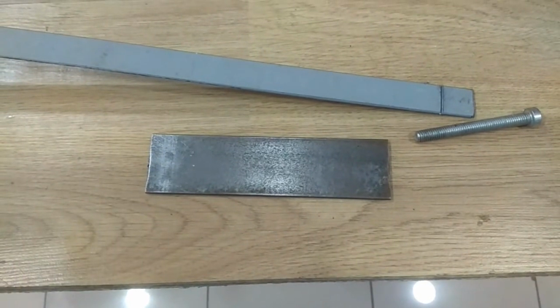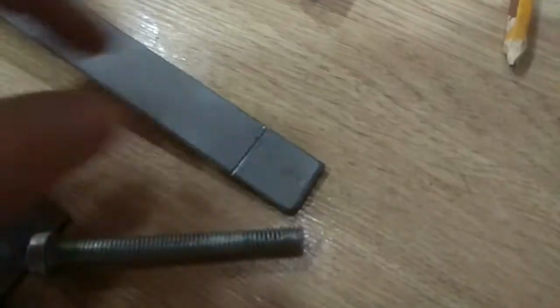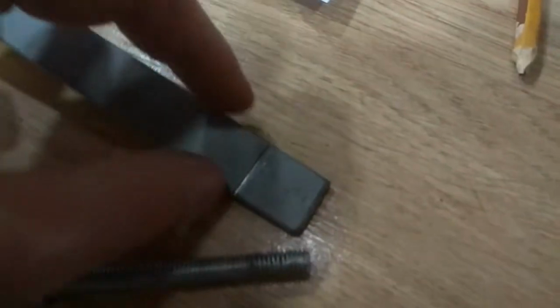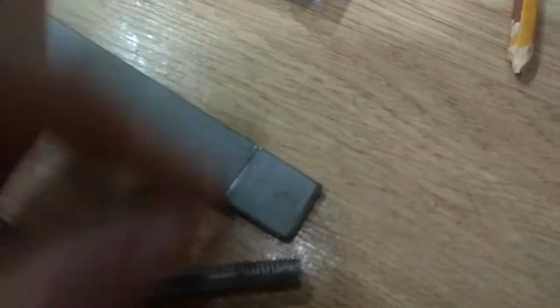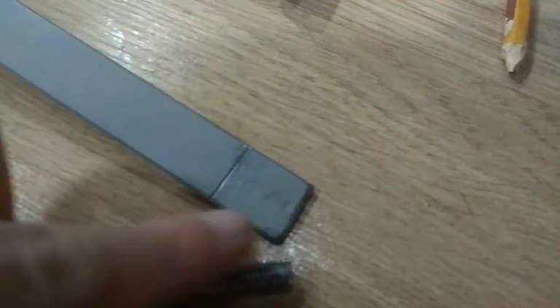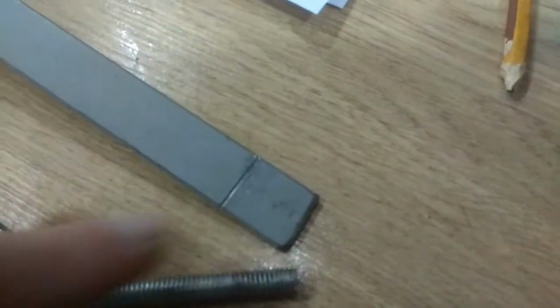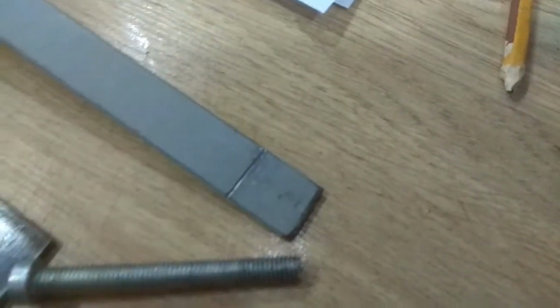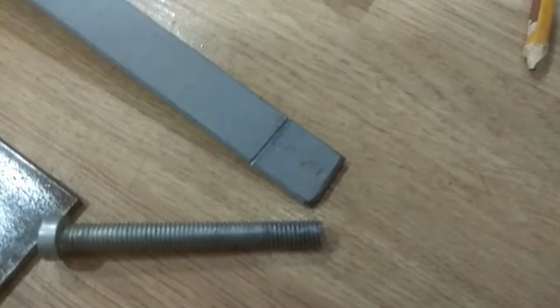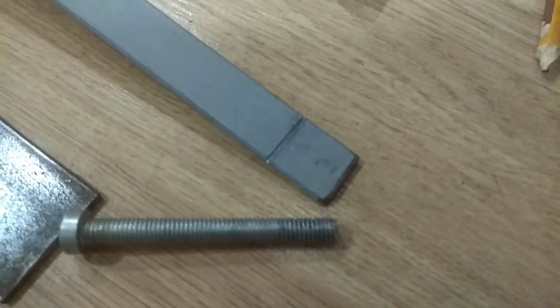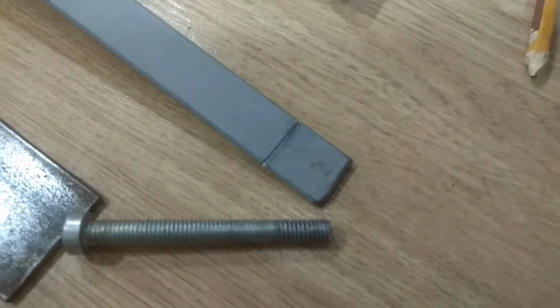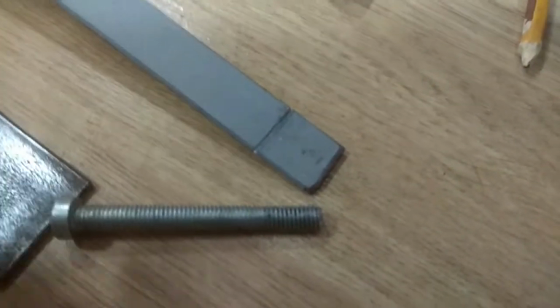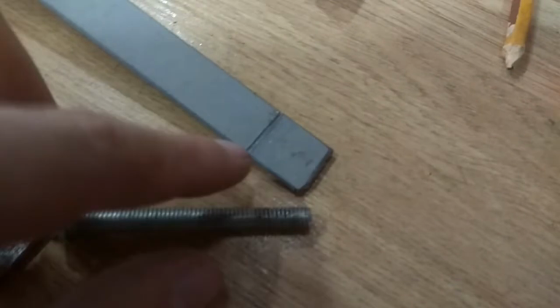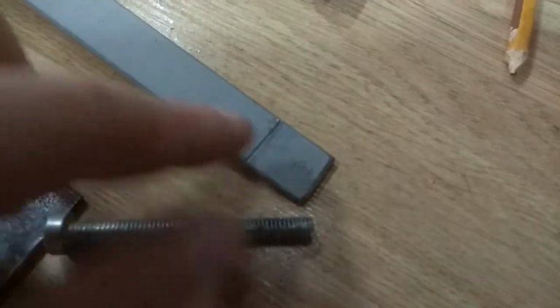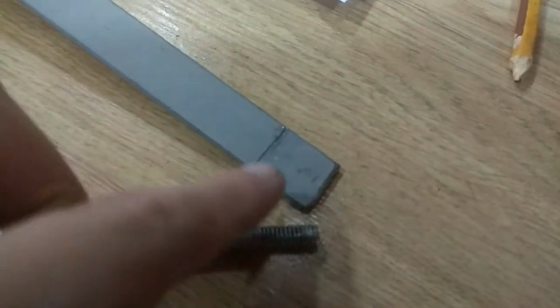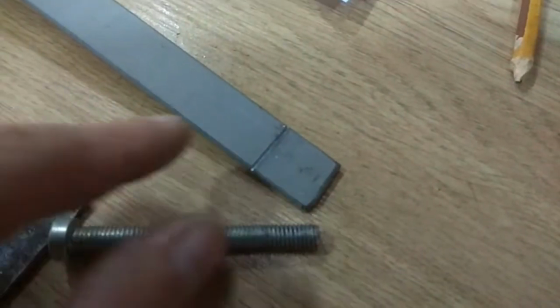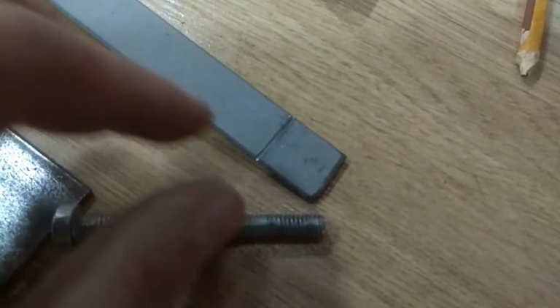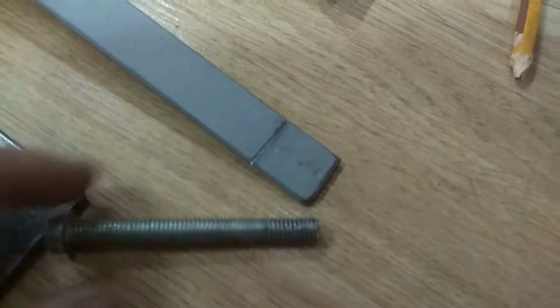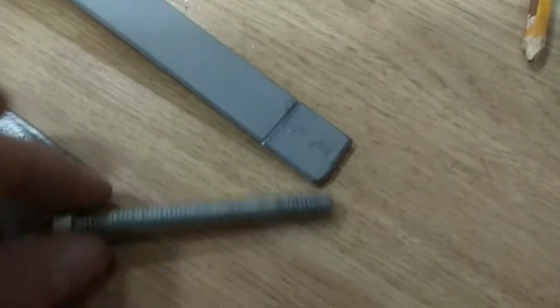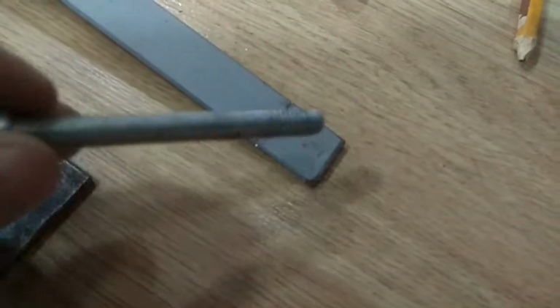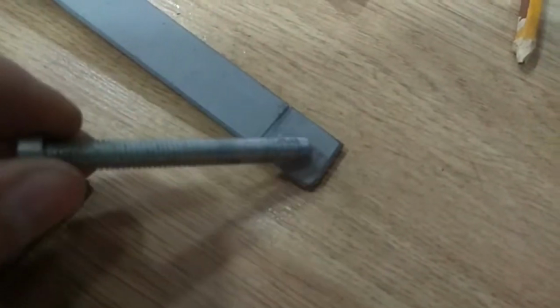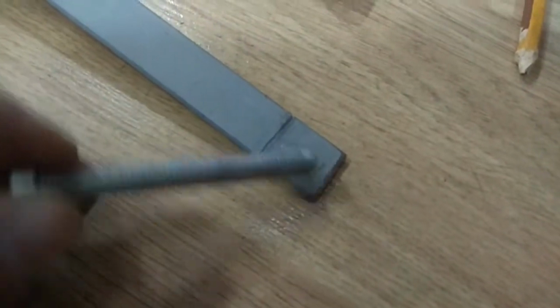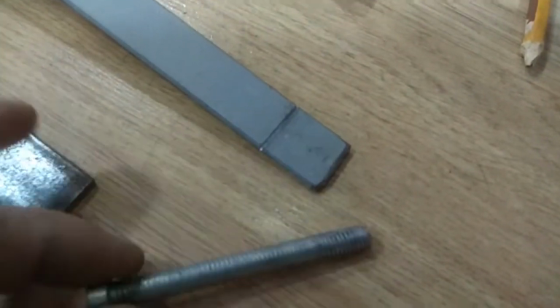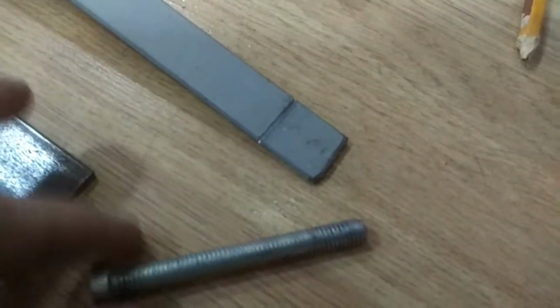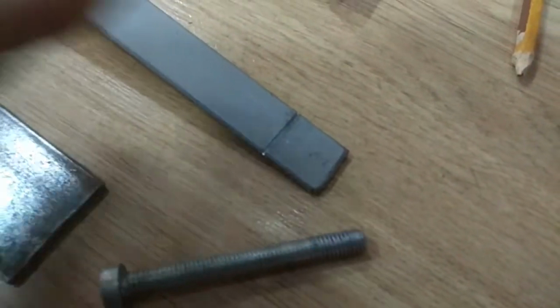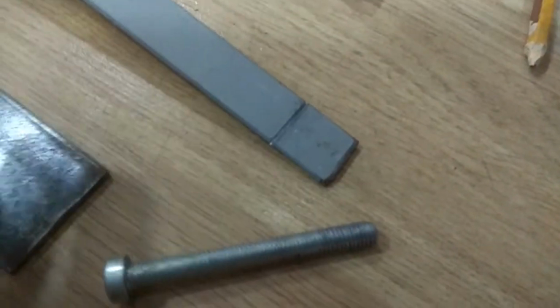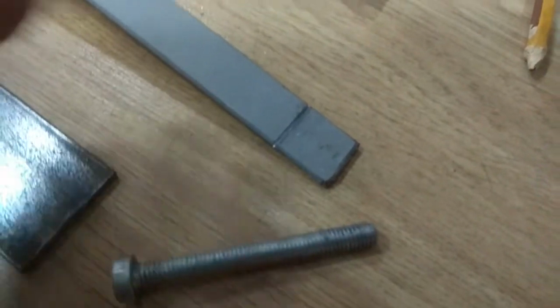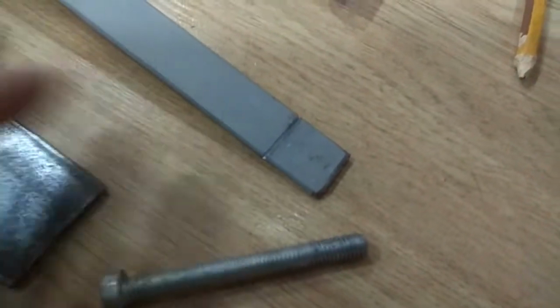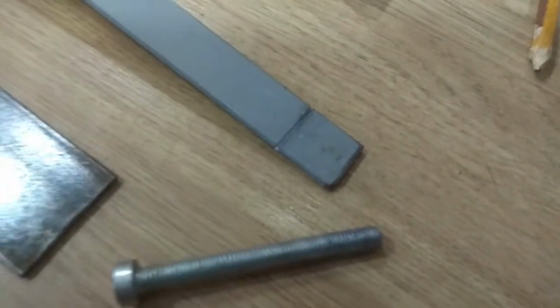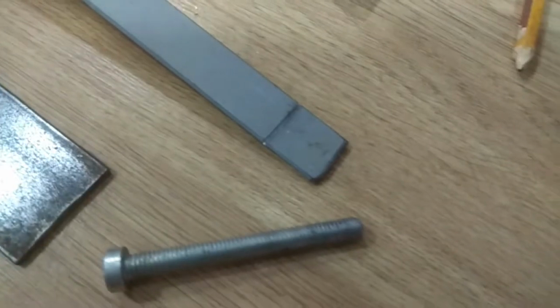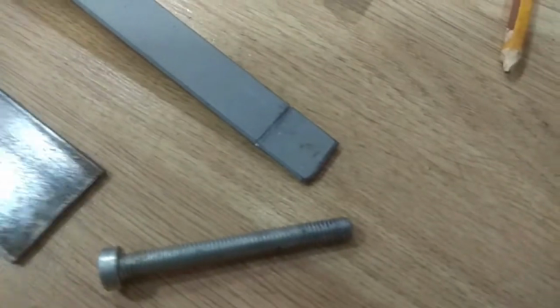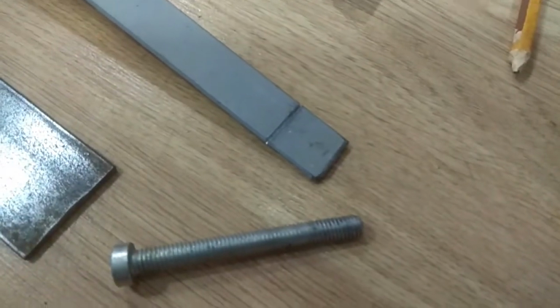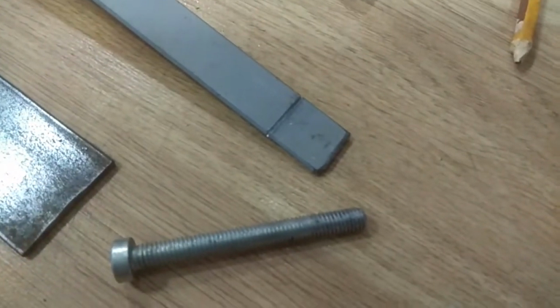I've made a groove here on a square of 2x2cm, and then after I fold it and weld it I'll make a hole in the middle to act as a bearing or an axle holder or something like that.